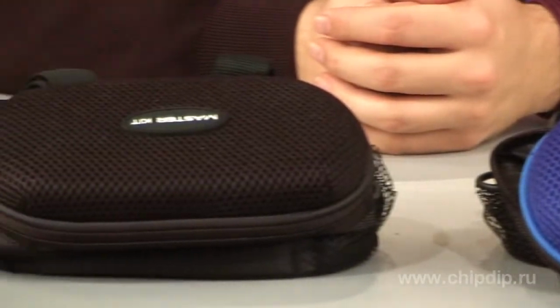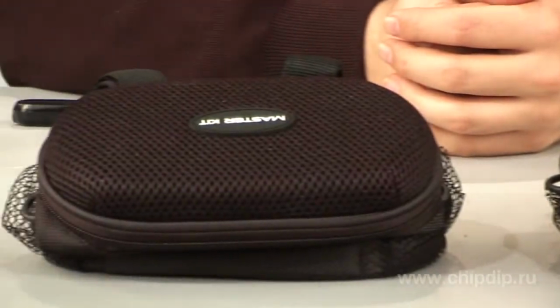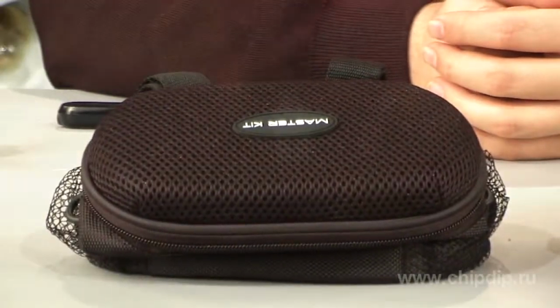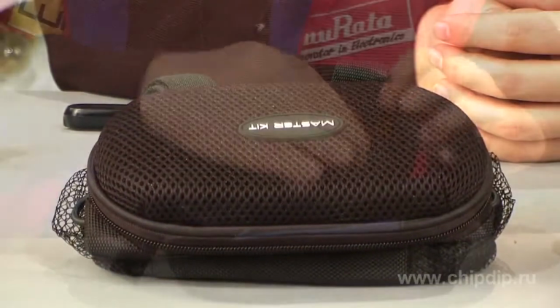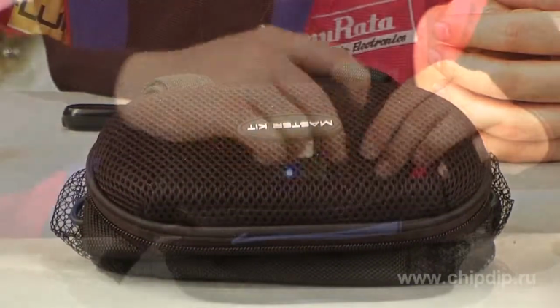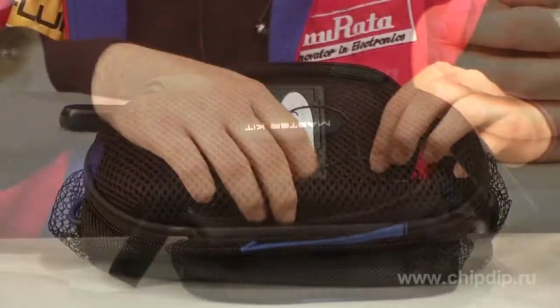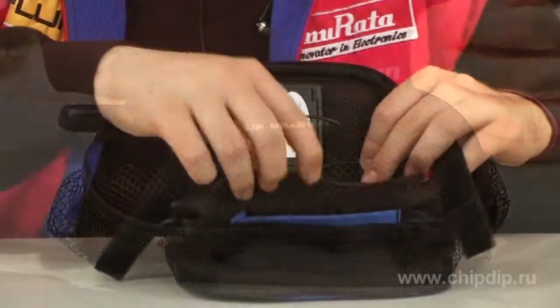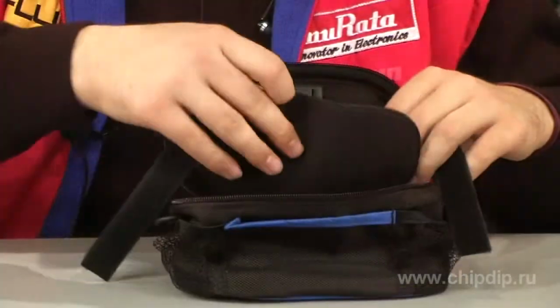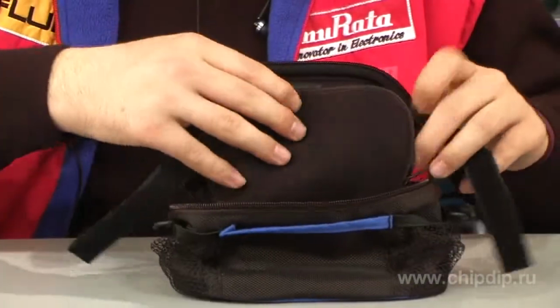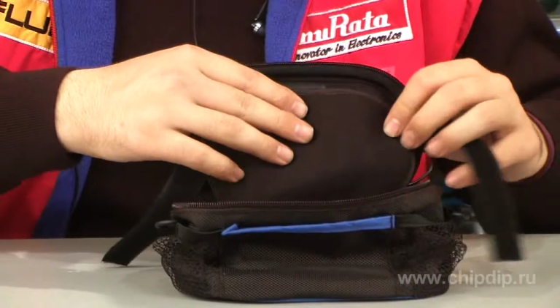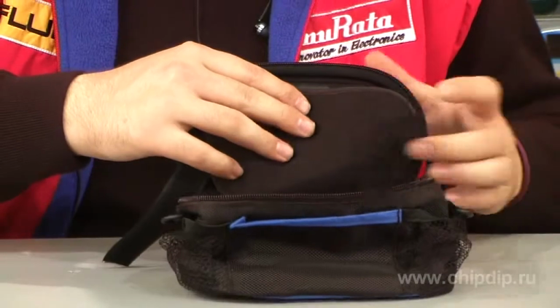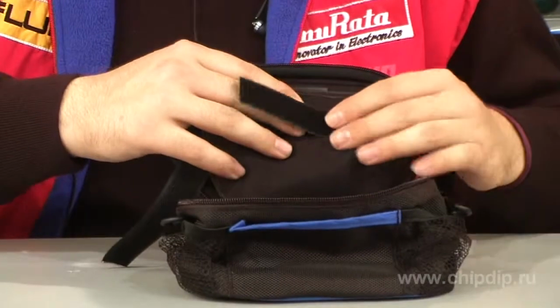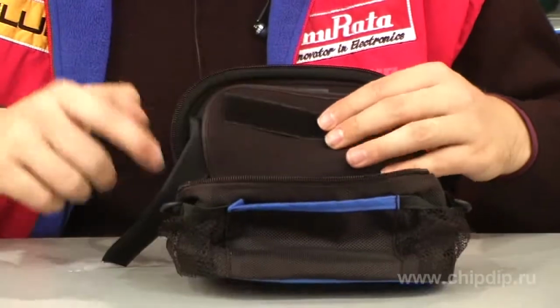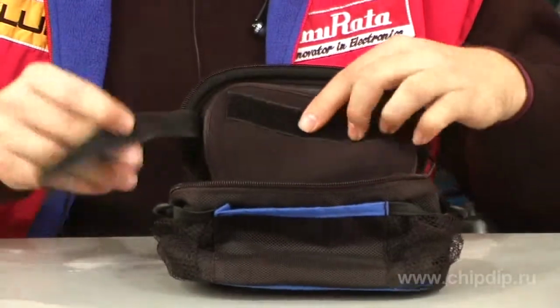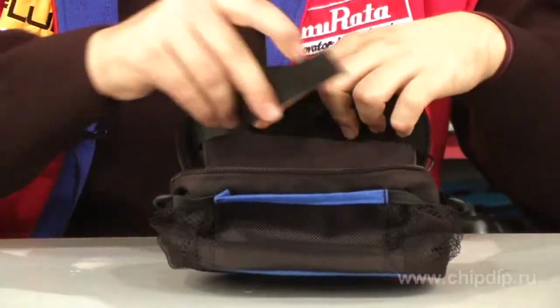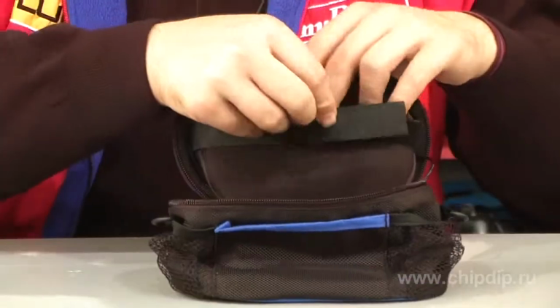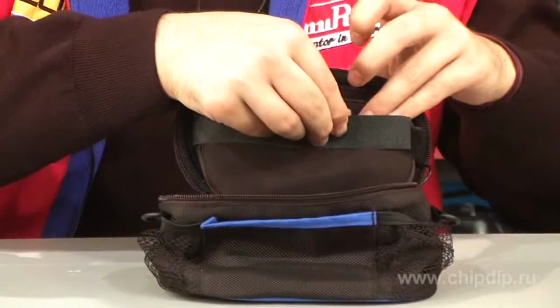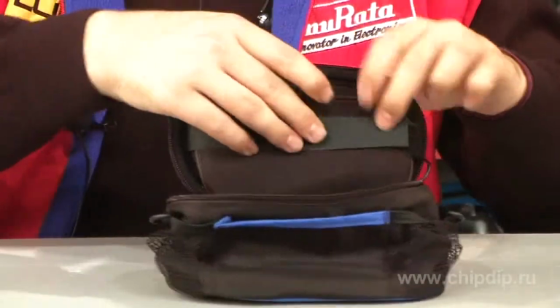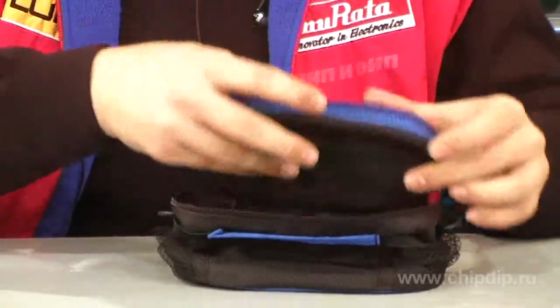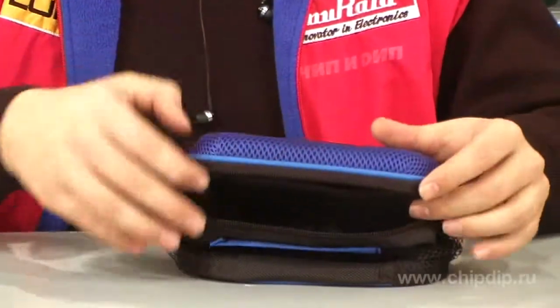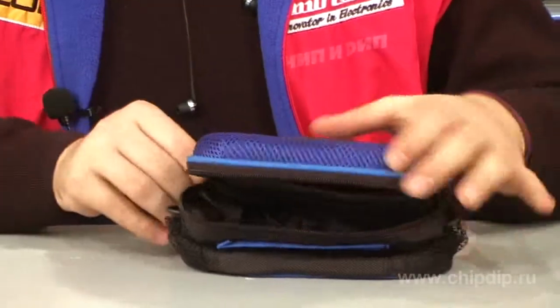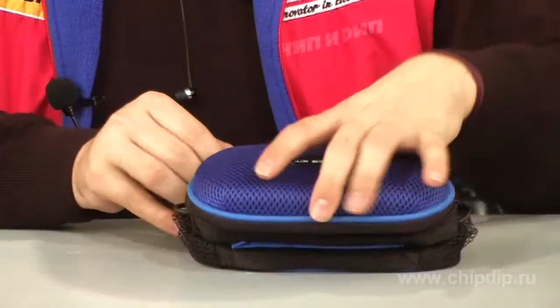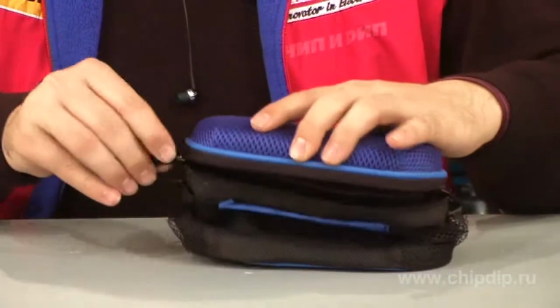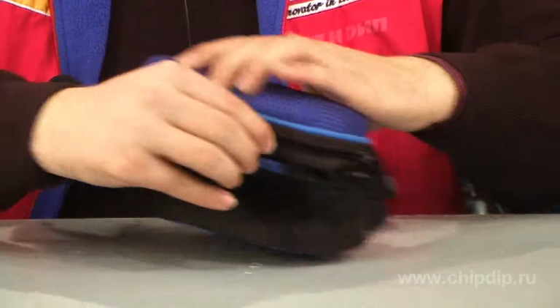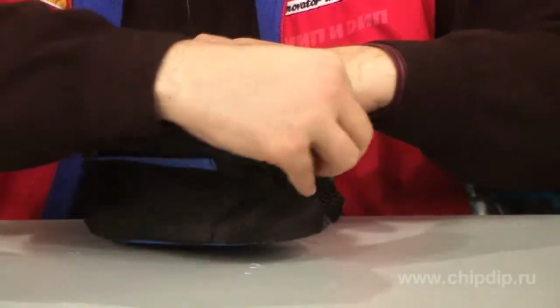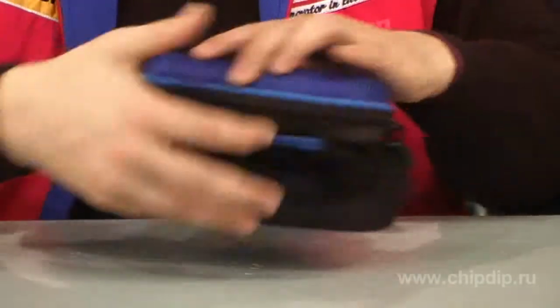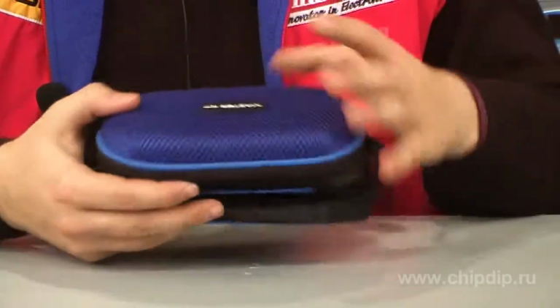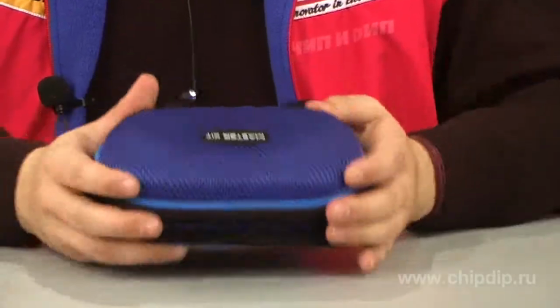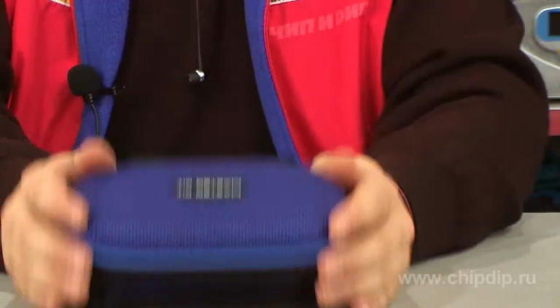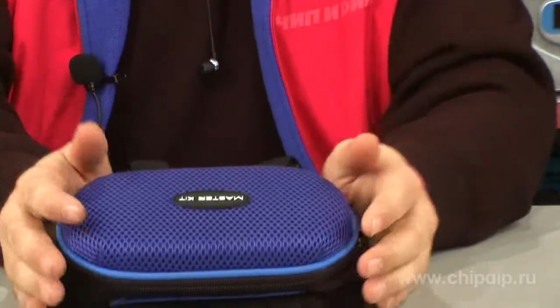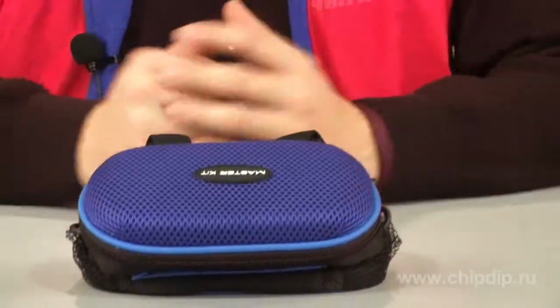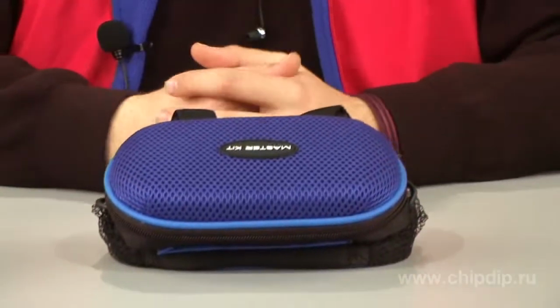Treat yourself to the convenience. Enjoy the music during cycling, going on picnics, or having a walk with a child. Use the MT-6091 model music glovebox speaker bag.